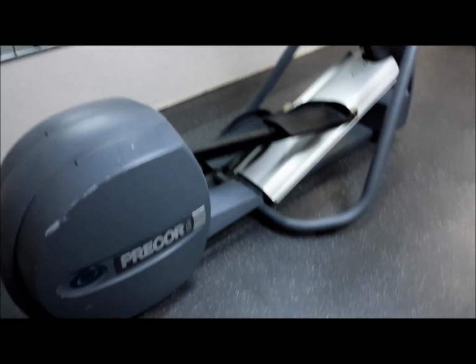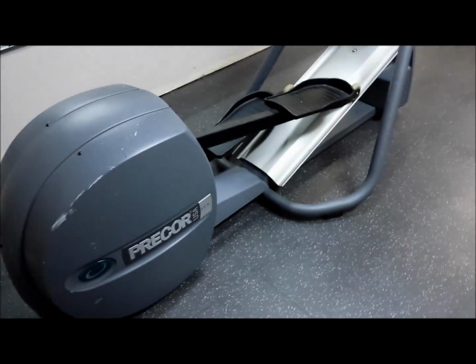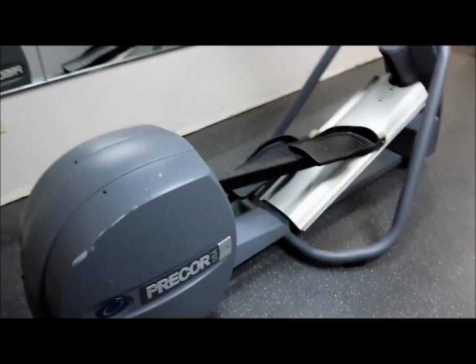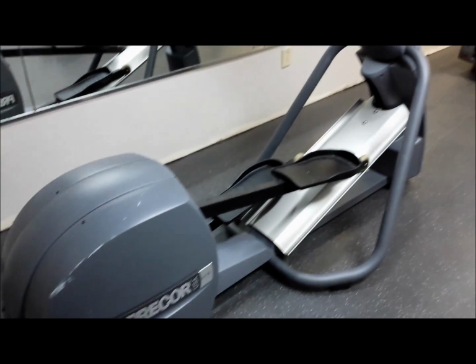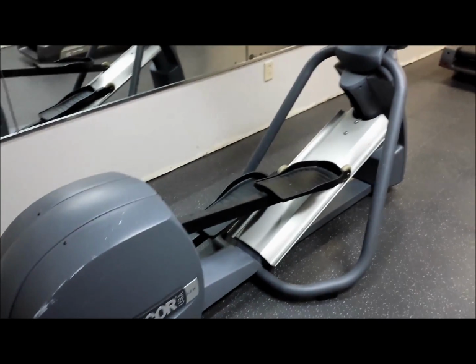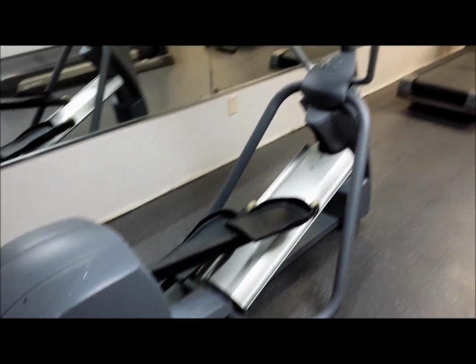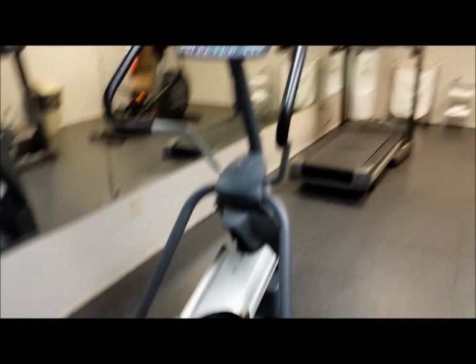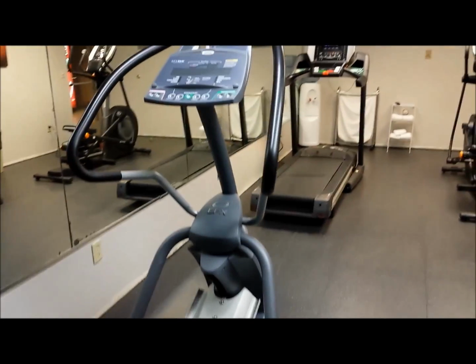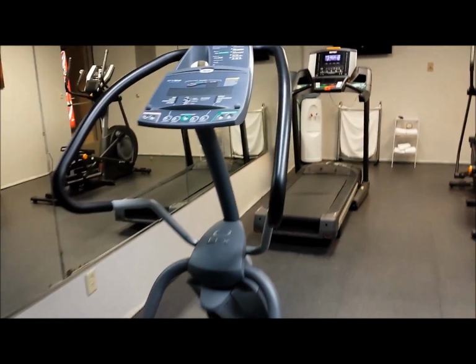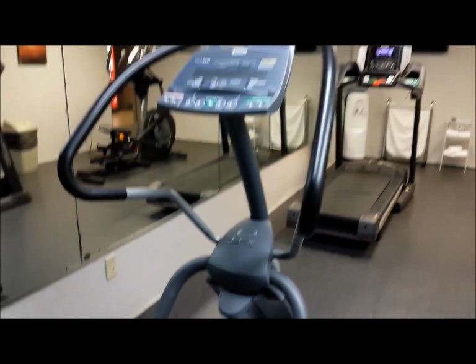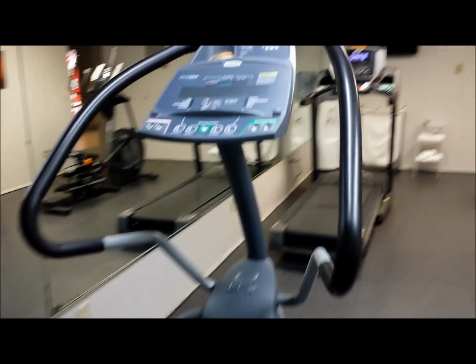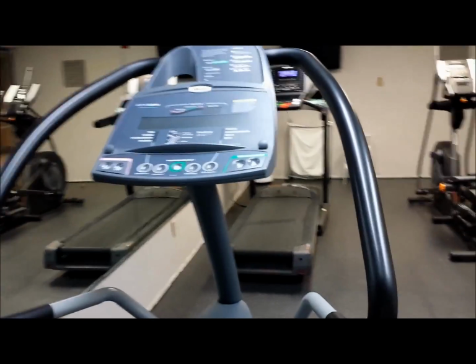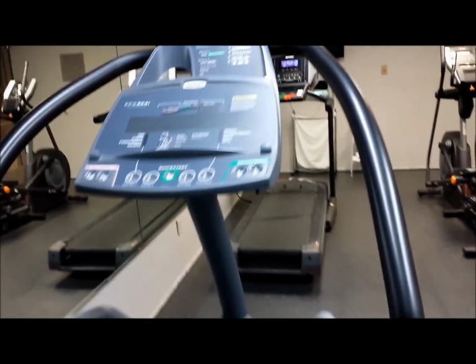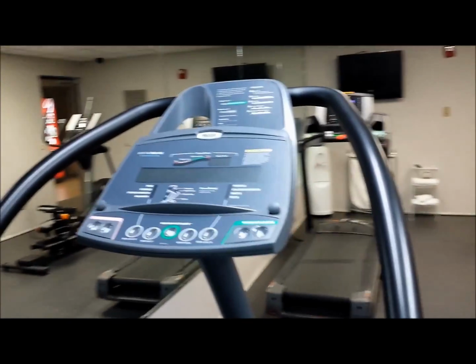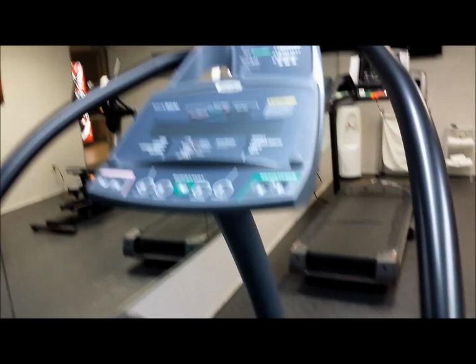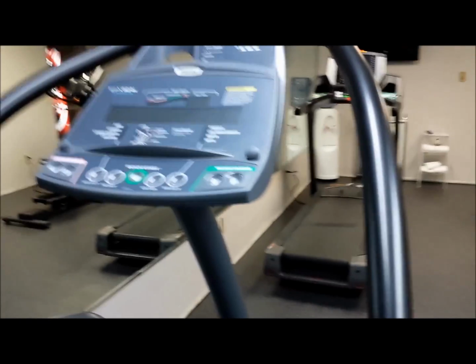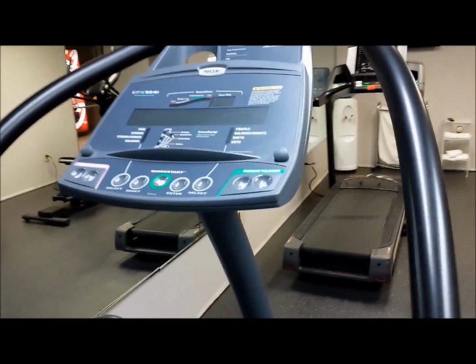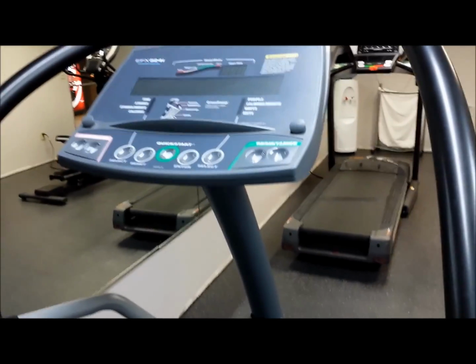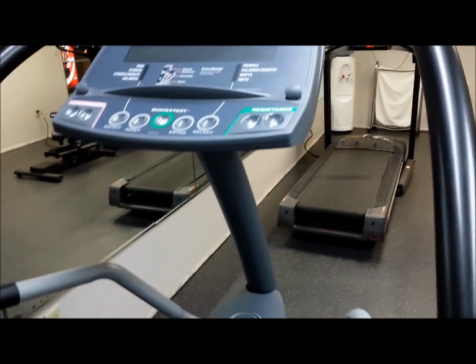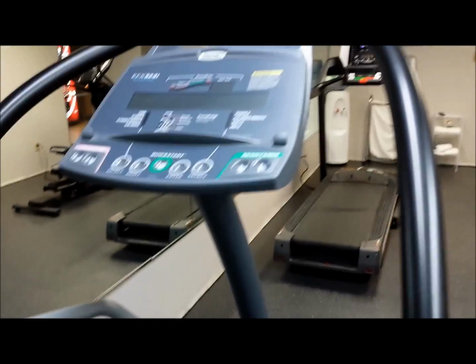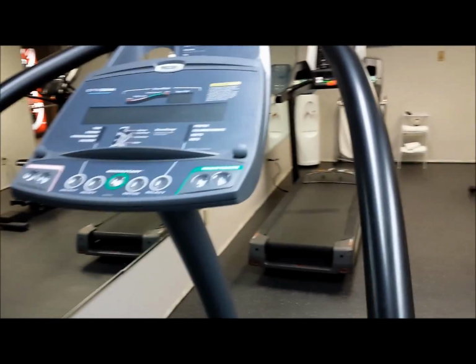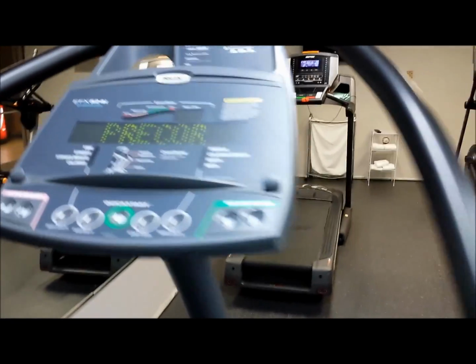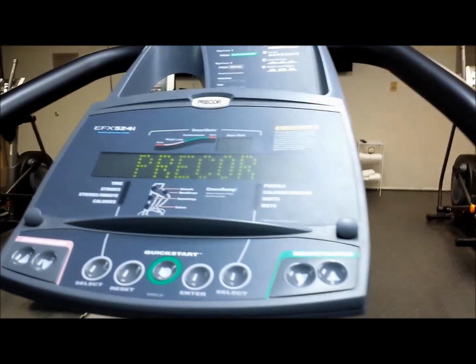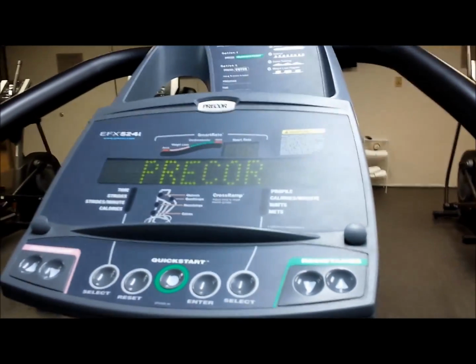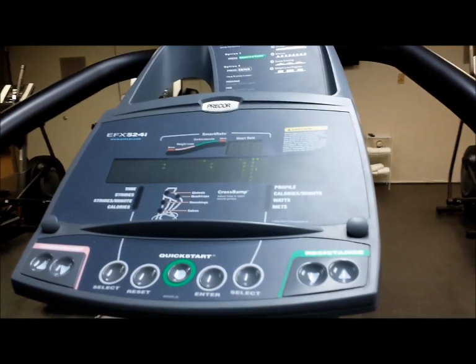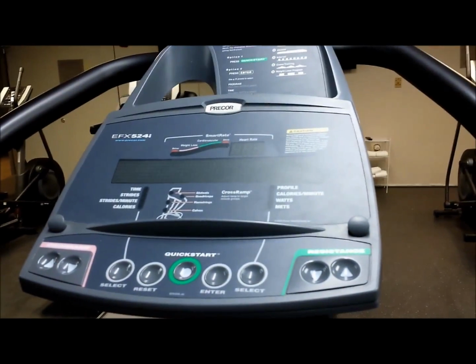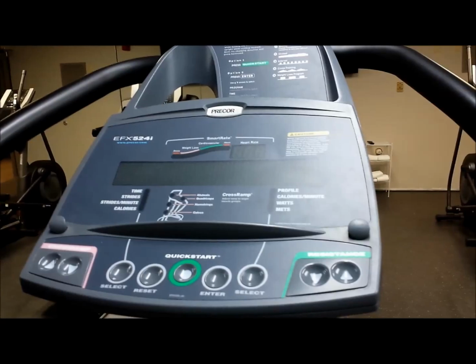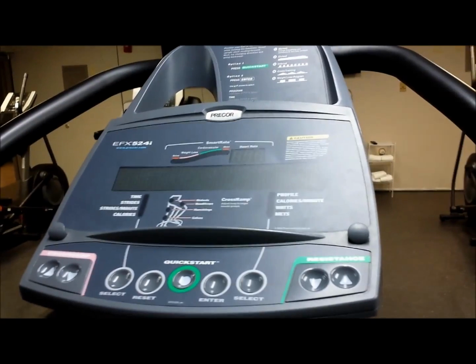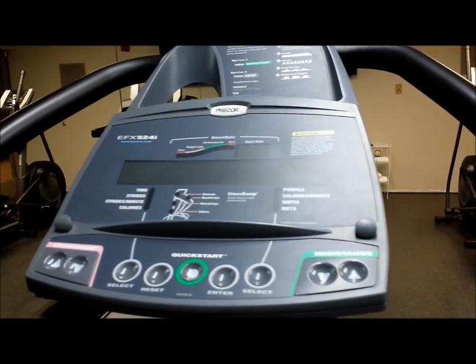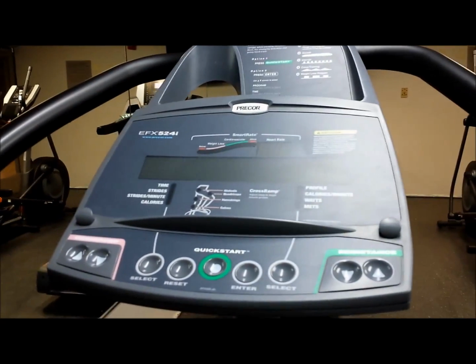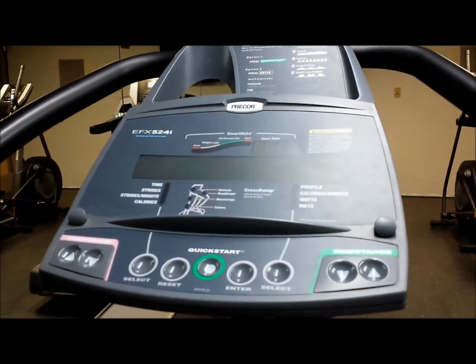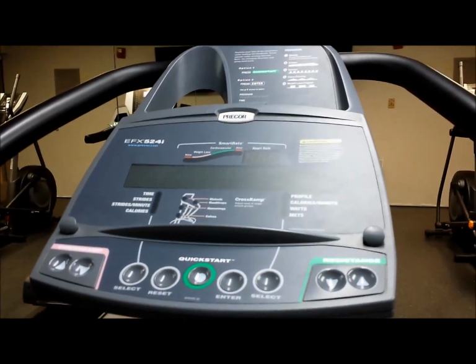This little thing — I don't even know what this is — it's kind of like a half elliptical, but it actually works, and it works very well. You don't have to do much and it comes on. That's how the bike is supposed to work, but it didn't.